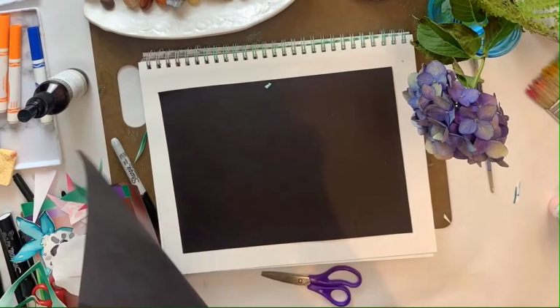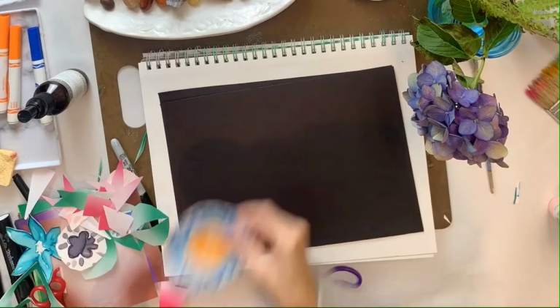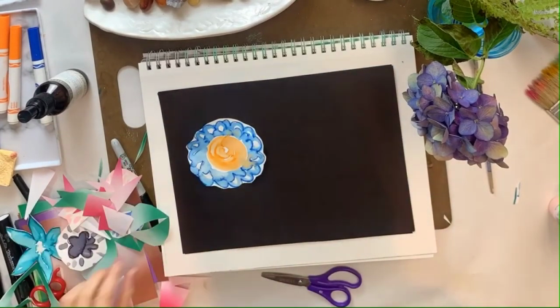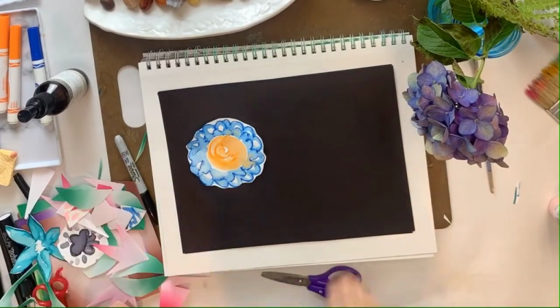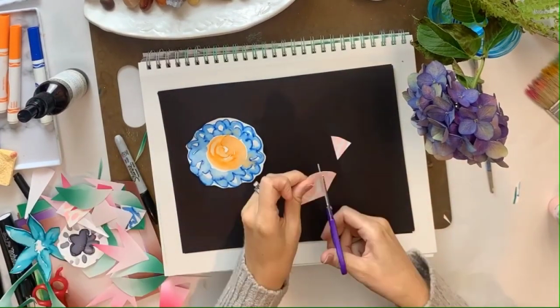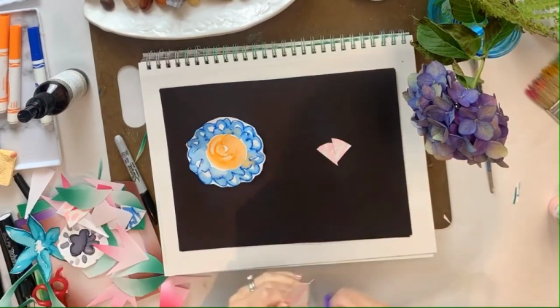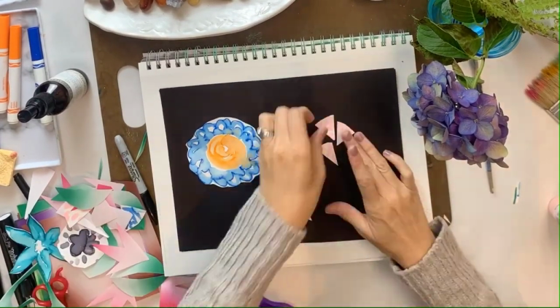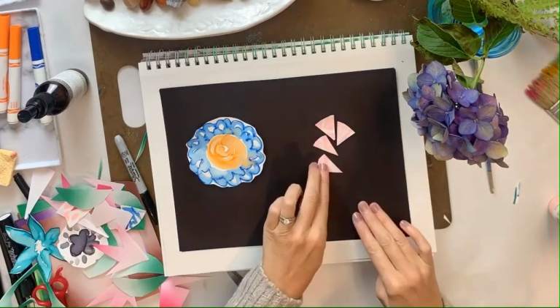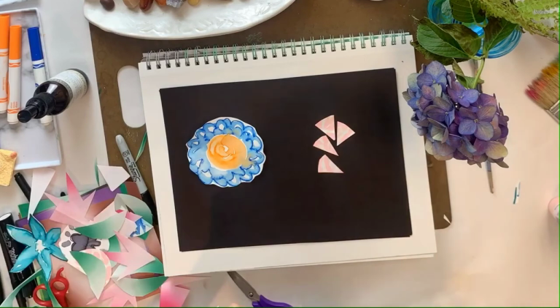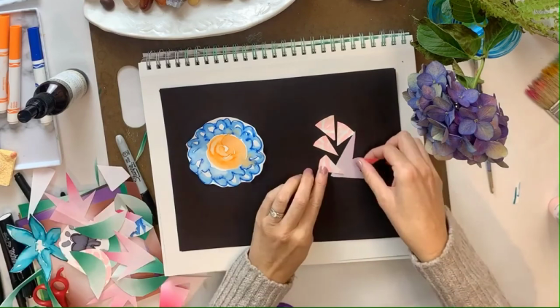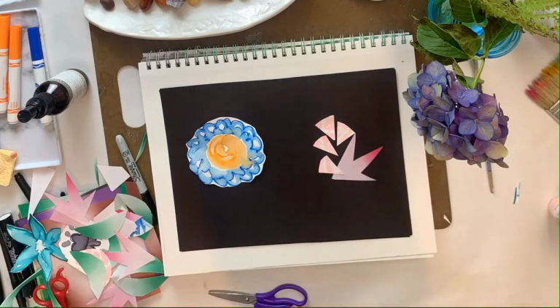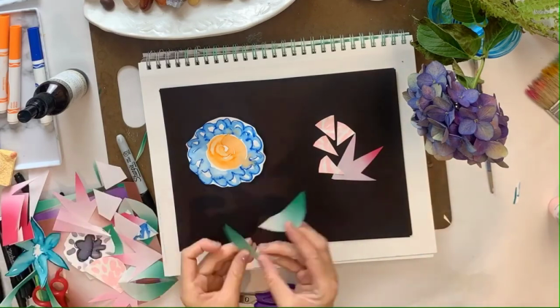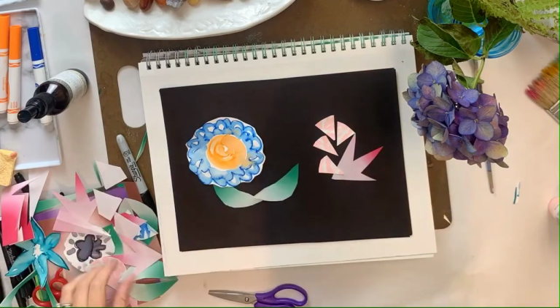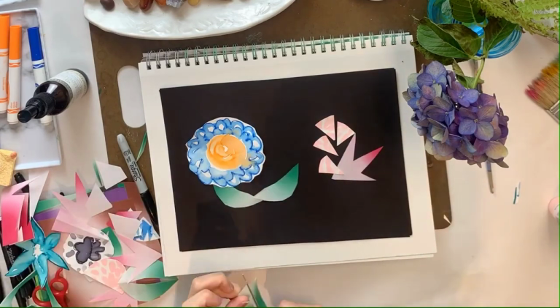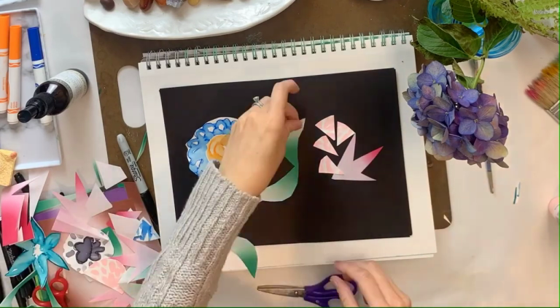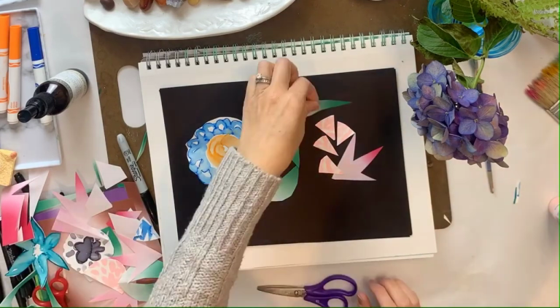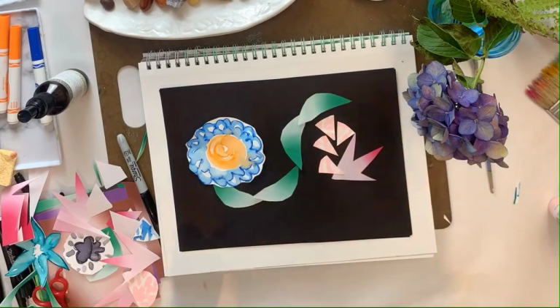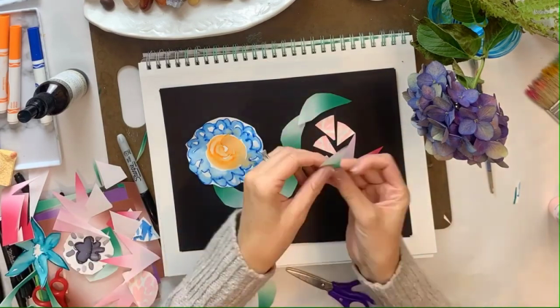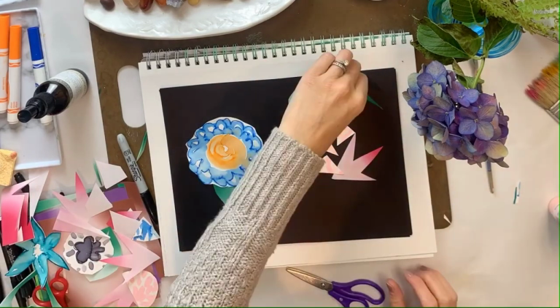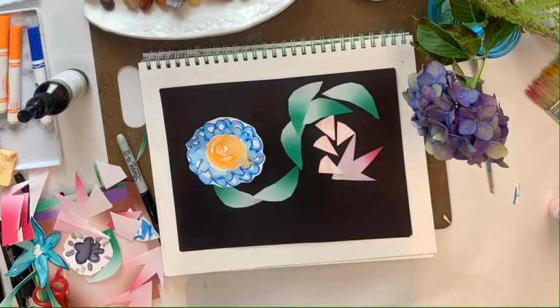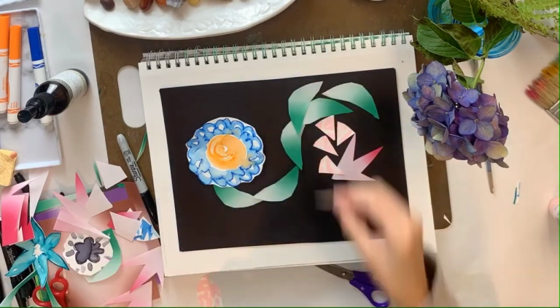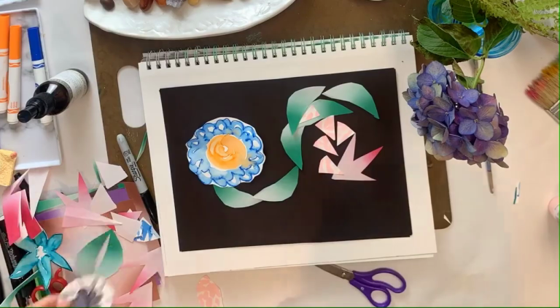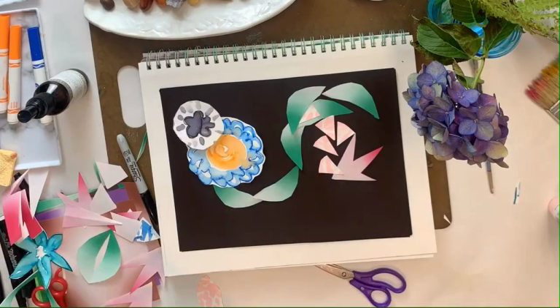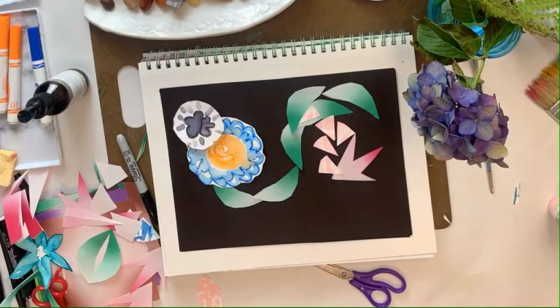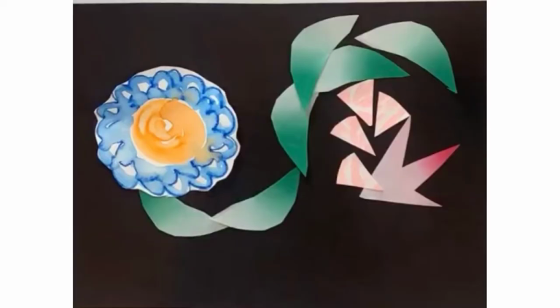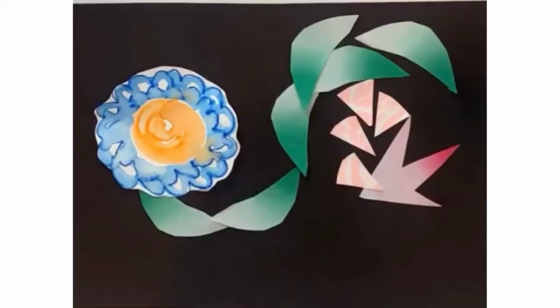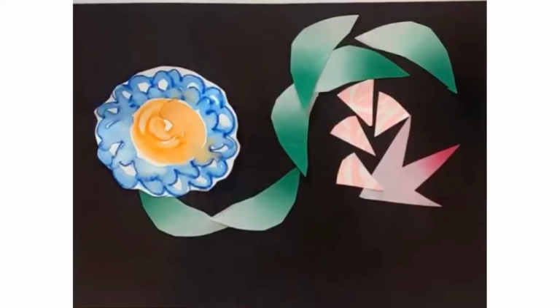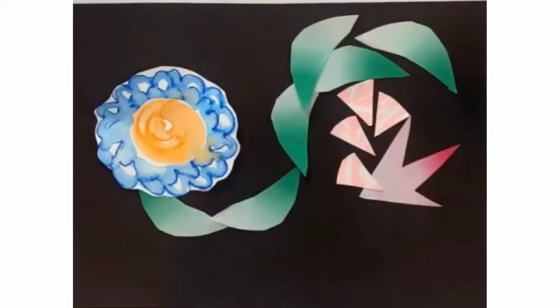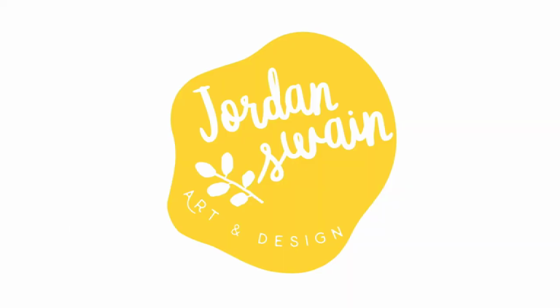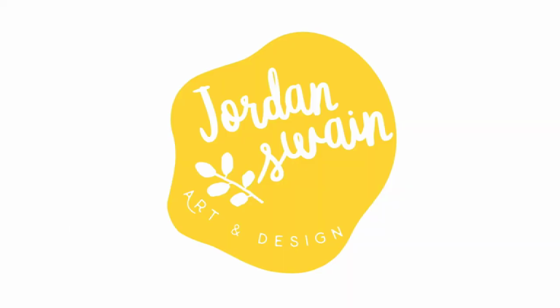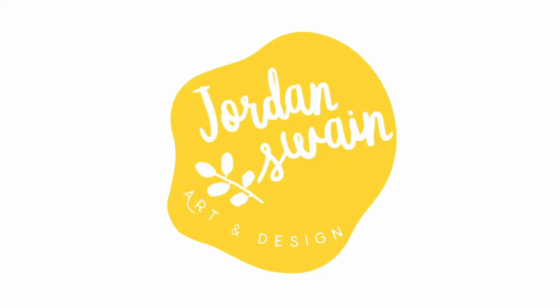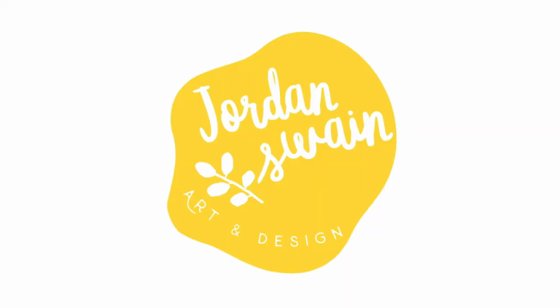Then I started on my asymmetrical composition, which is a little bit more difficult. It has to be balanced, but it has to be different on each side. So this is my attempt at that. Thanks for watching!